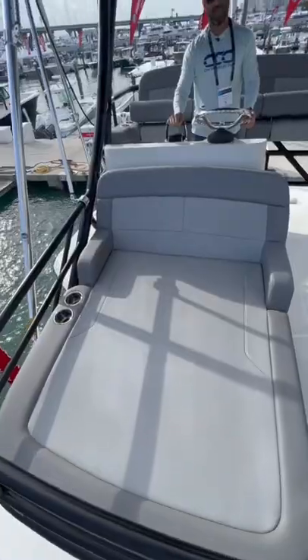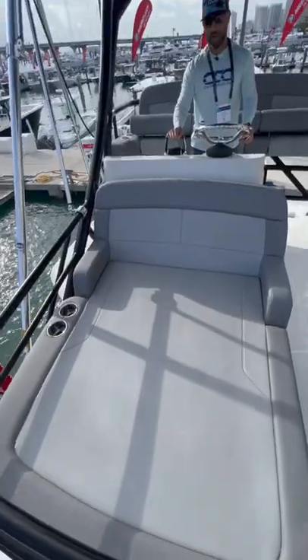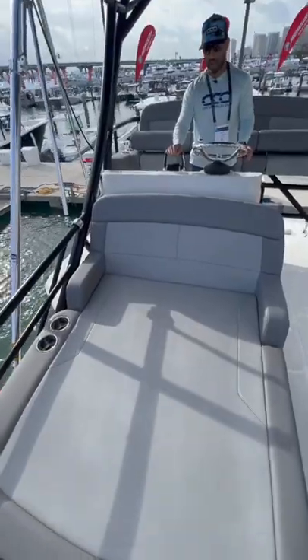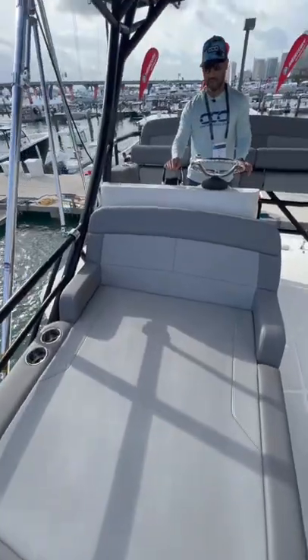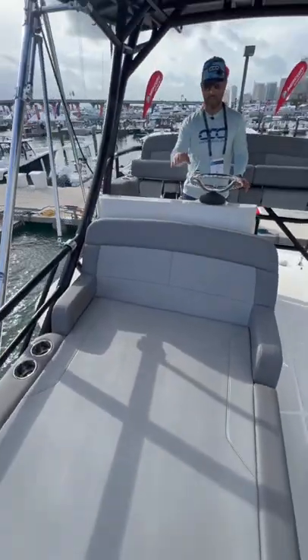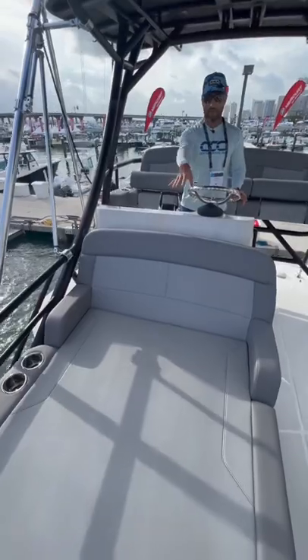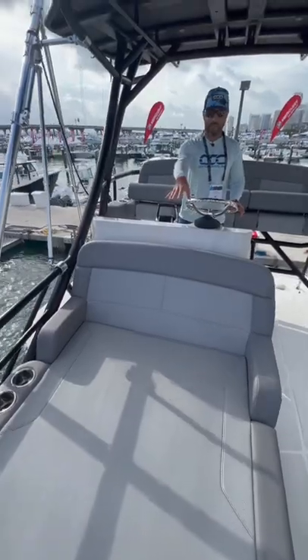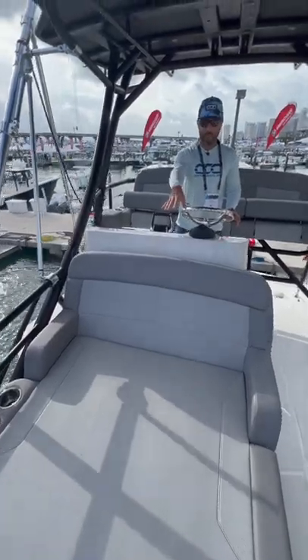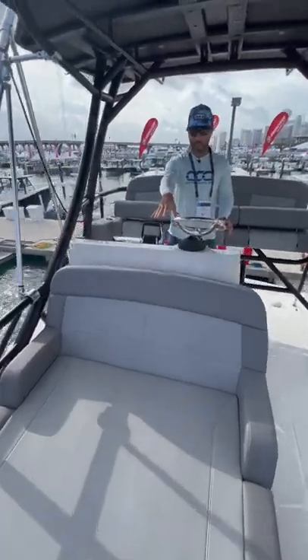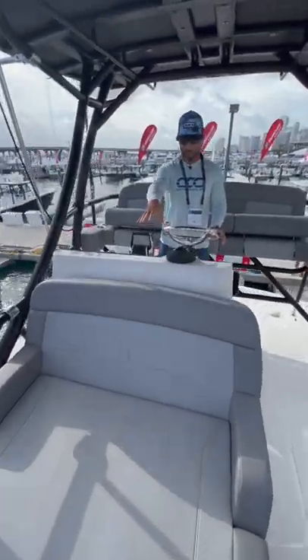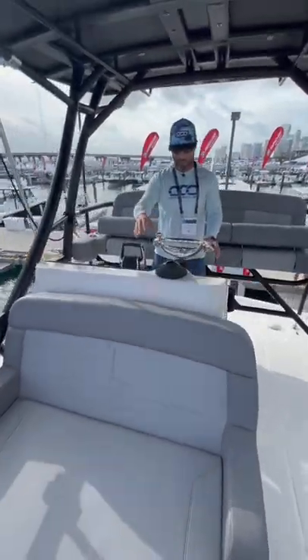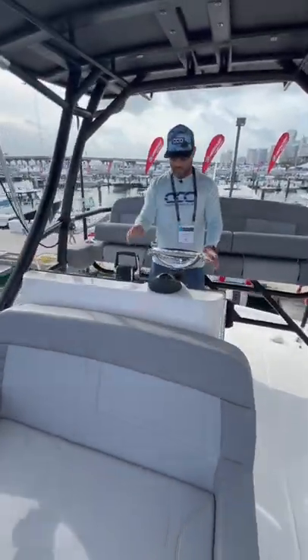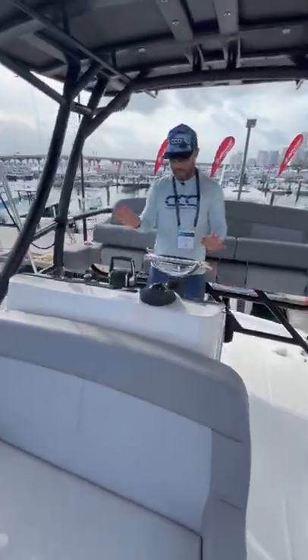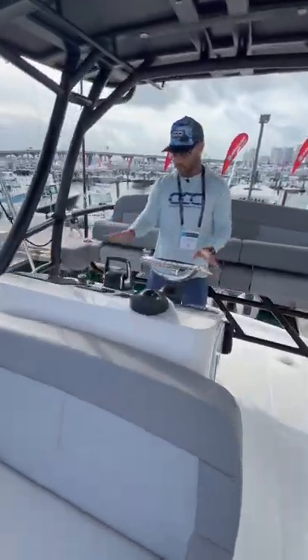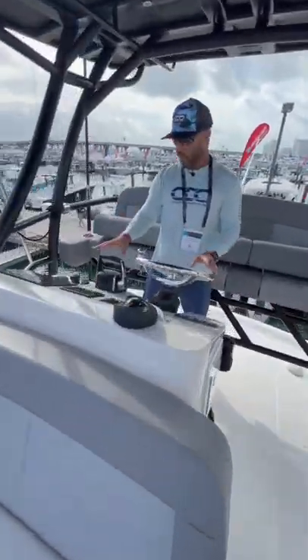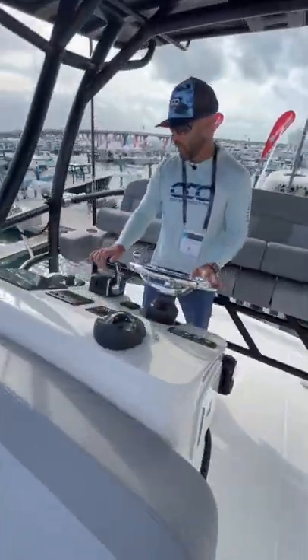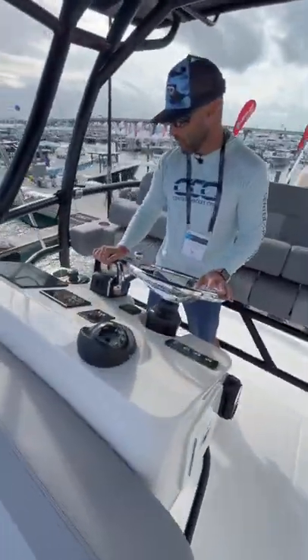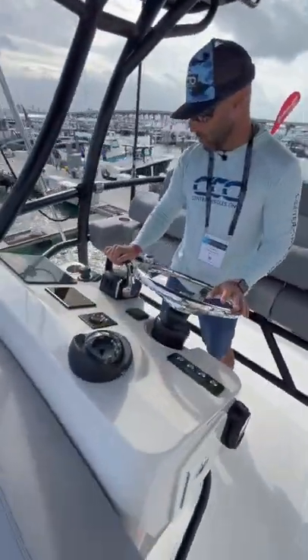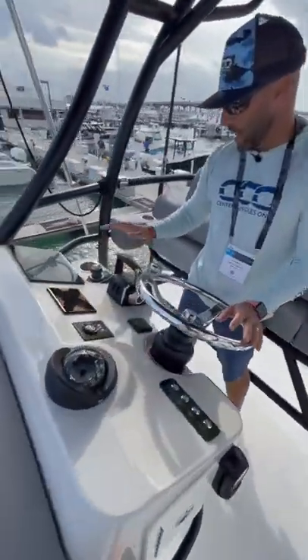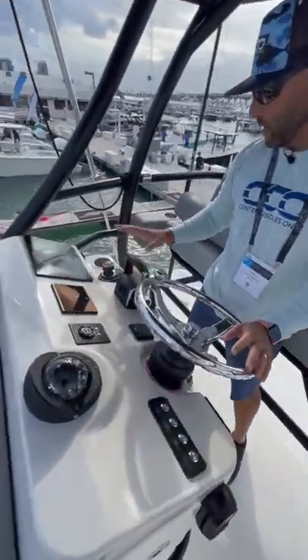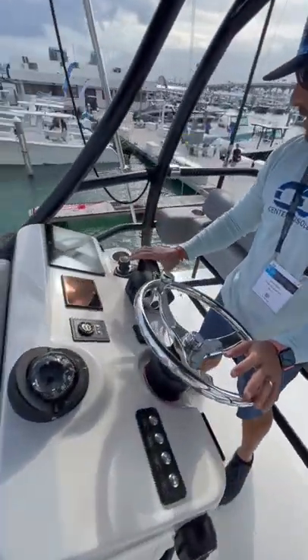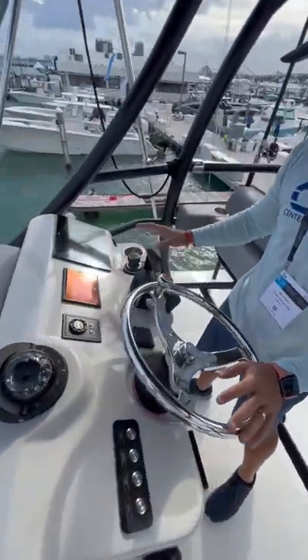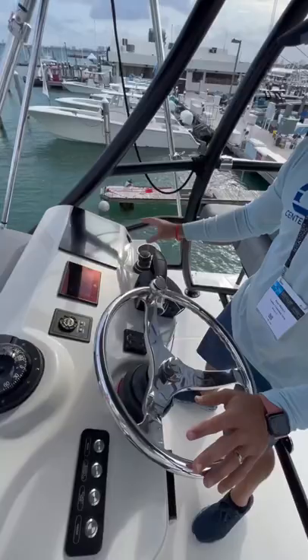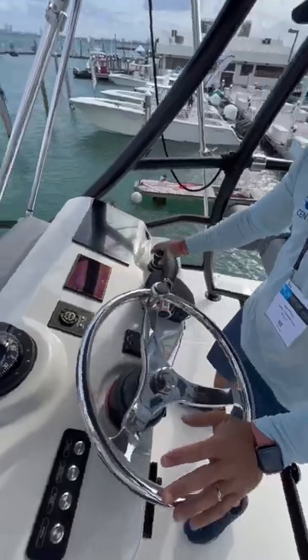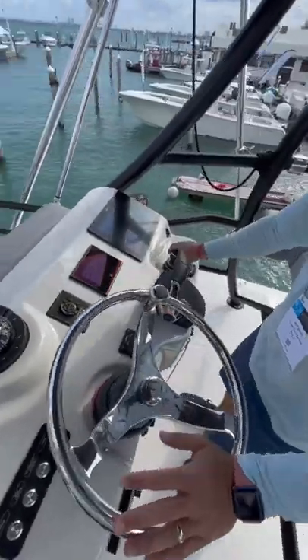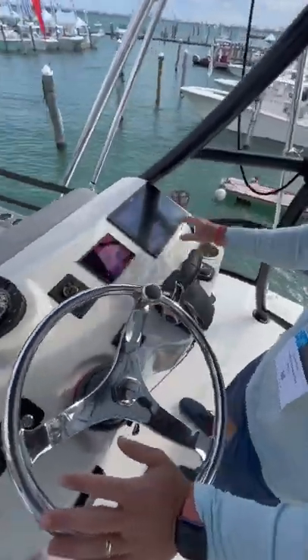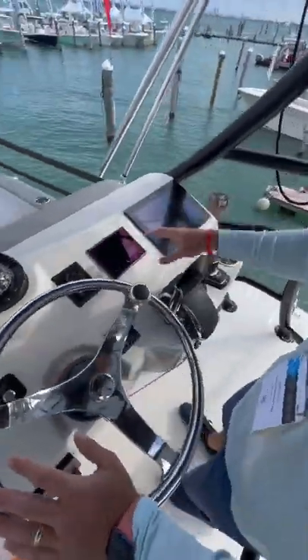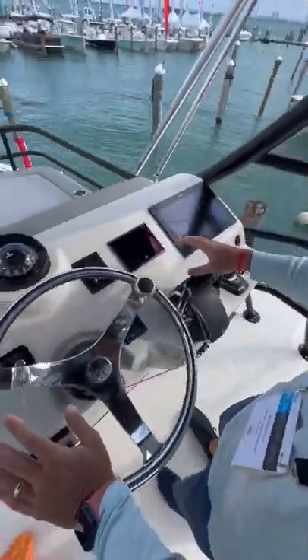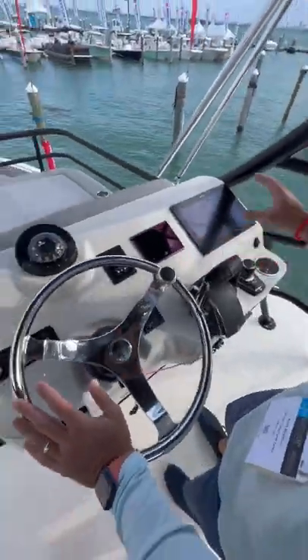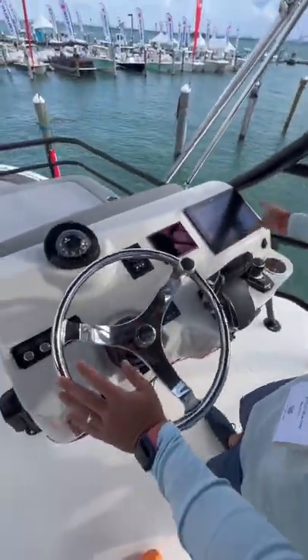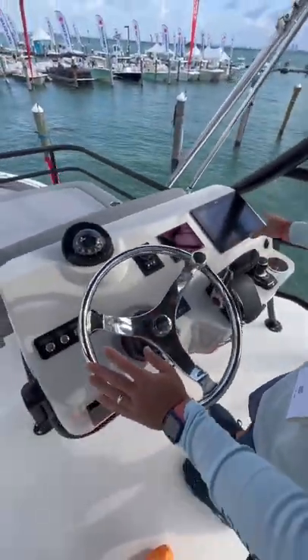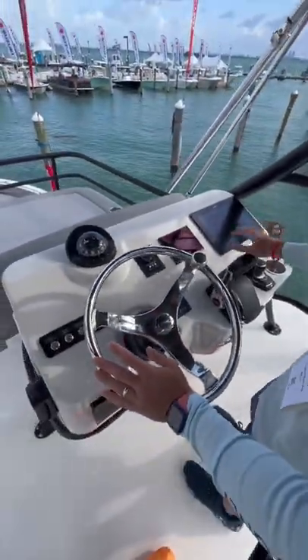Up here on the second station you have a really nice lounger up towards the bow, and all your Mercury controls are duplicated — your throttle, your joystick, vessel view, and your MFD.